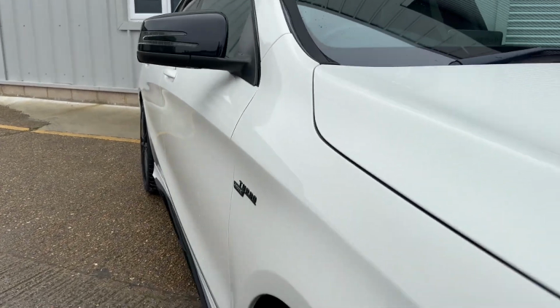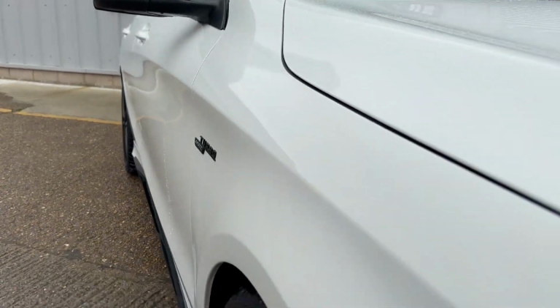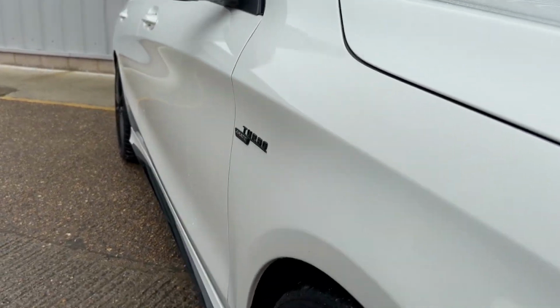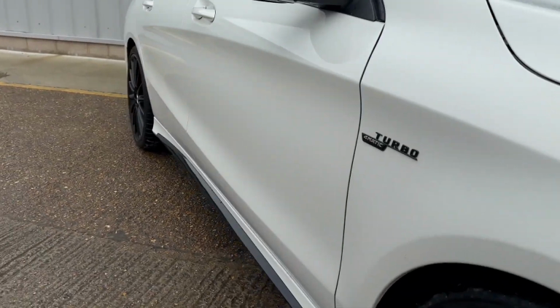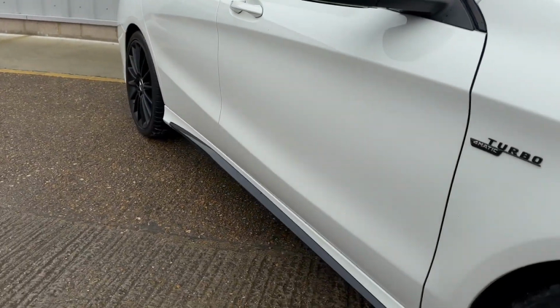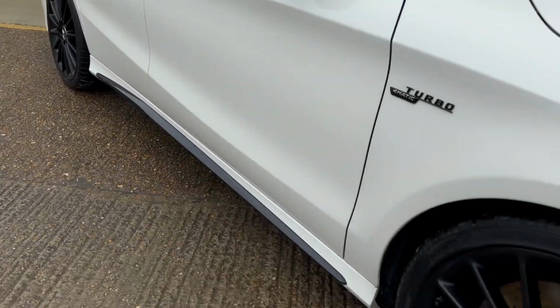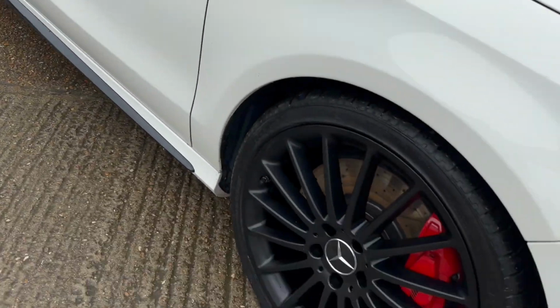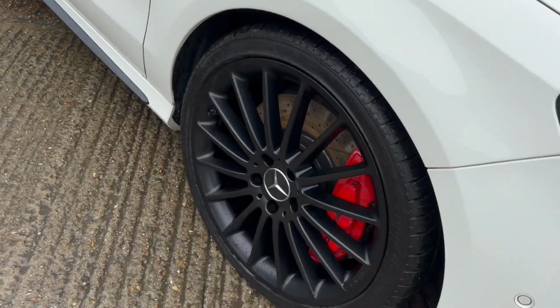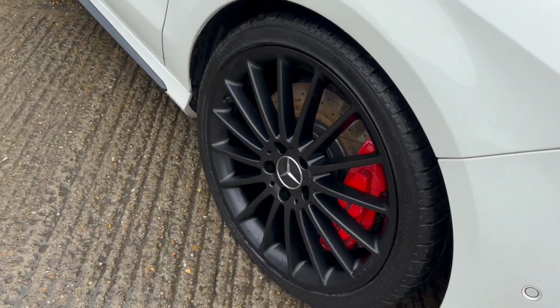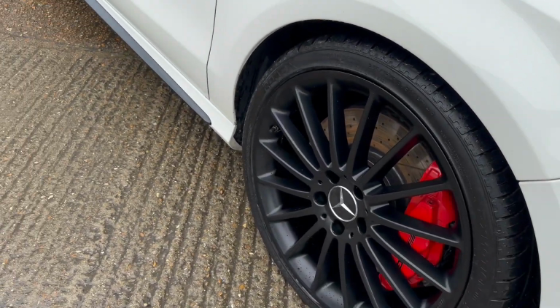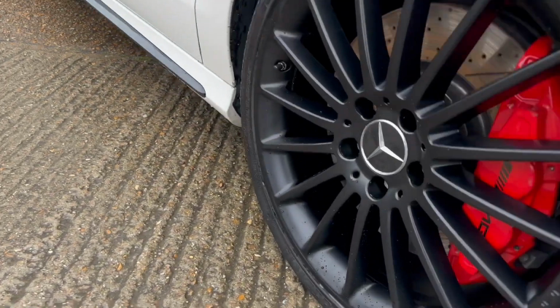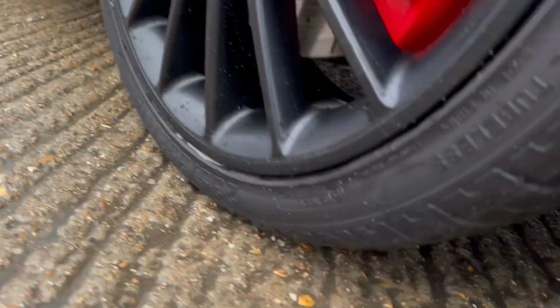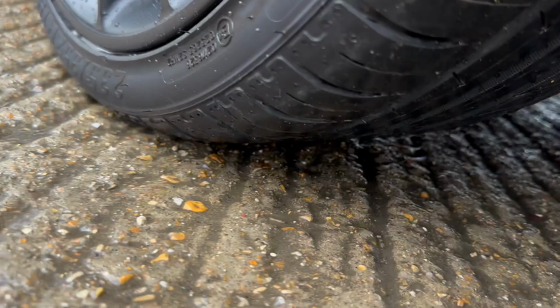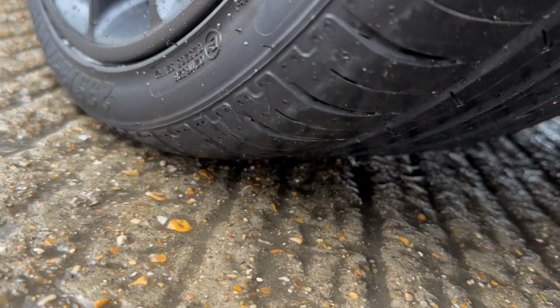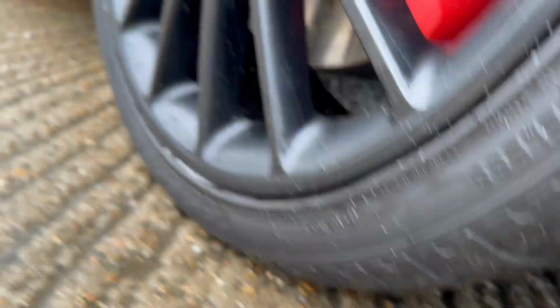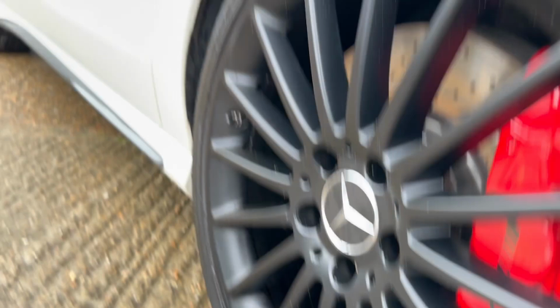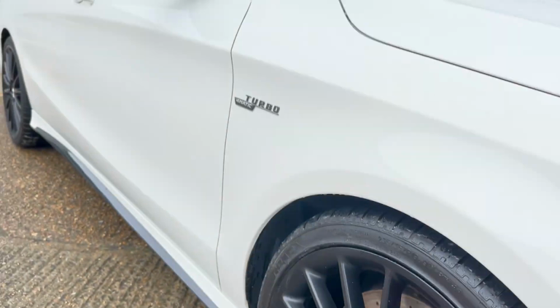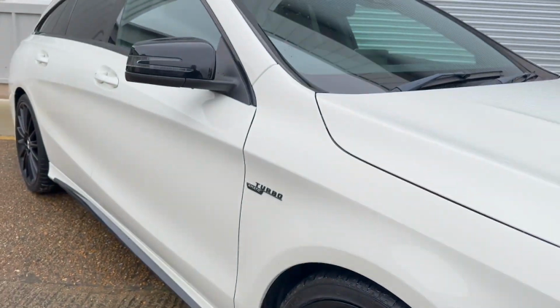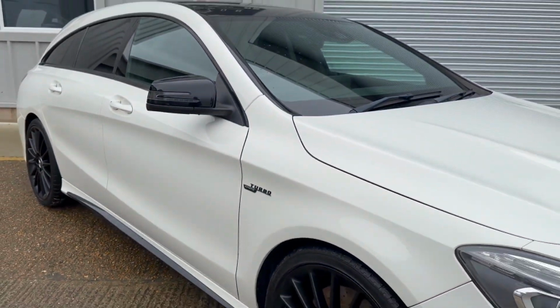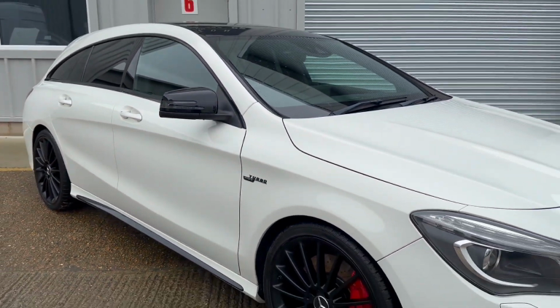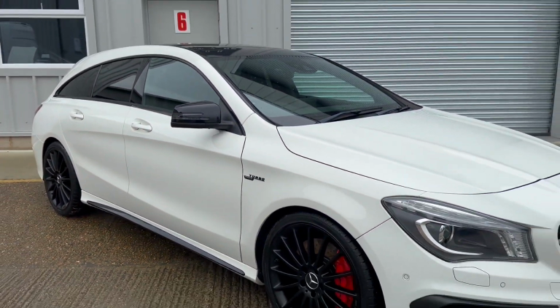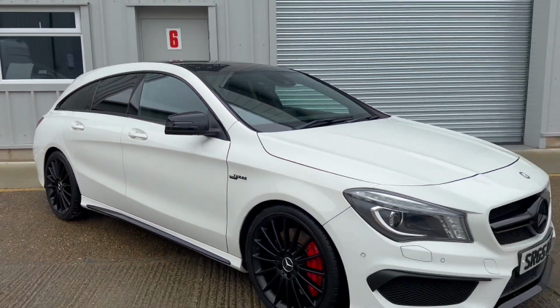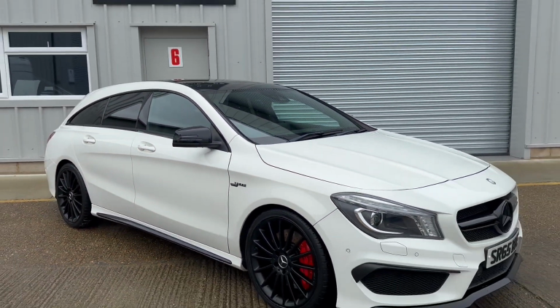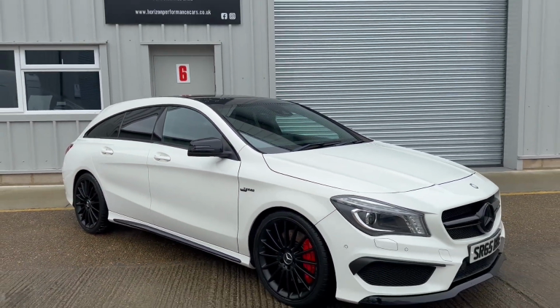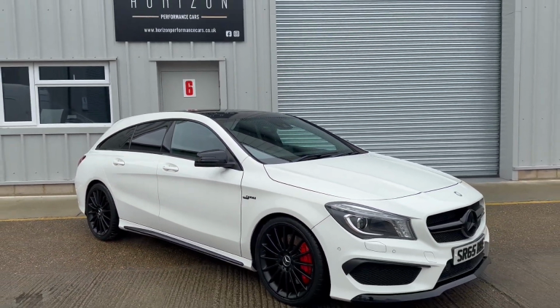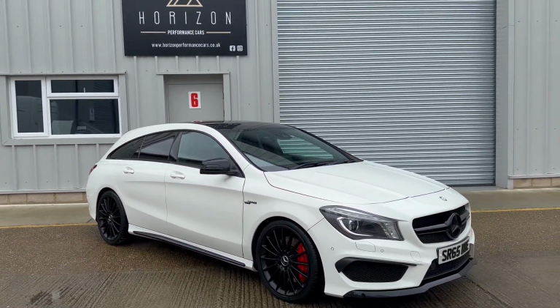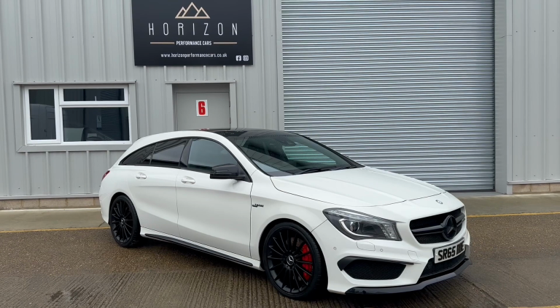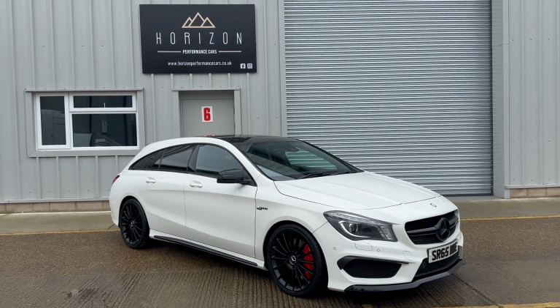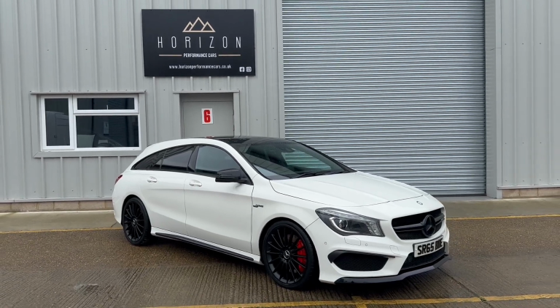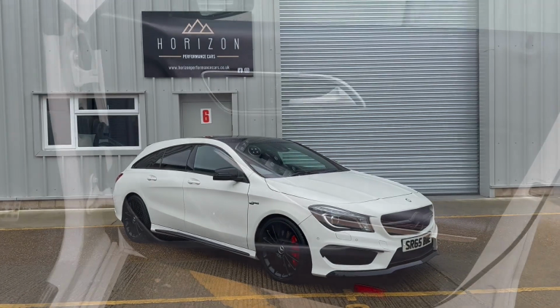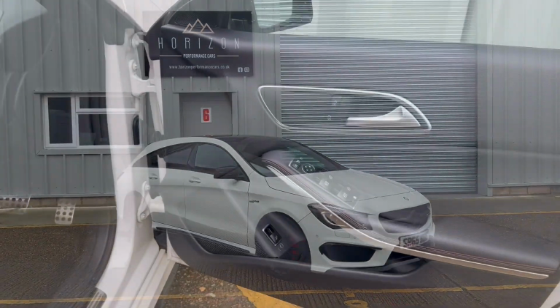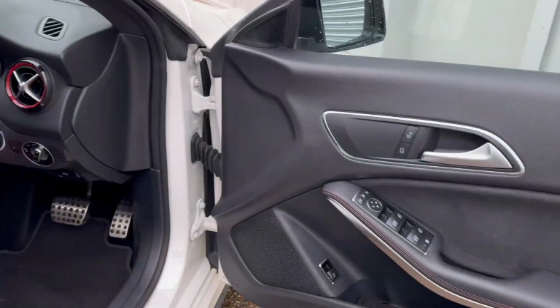Panoramic roof, heated seats, reversing camera, cruise control, drive select mode, sports exhaust, sat-nav, 19-inch wheels, red calipers, powerfold mirrors and much, much more.